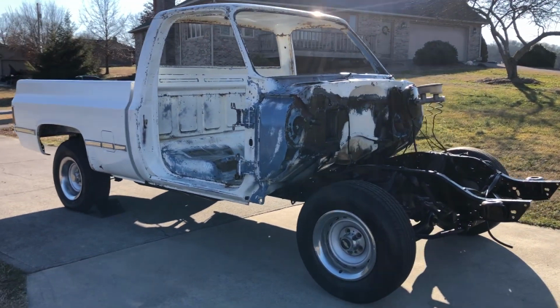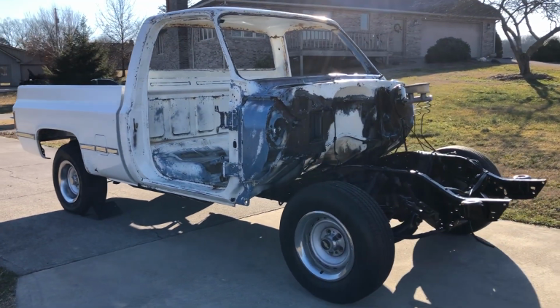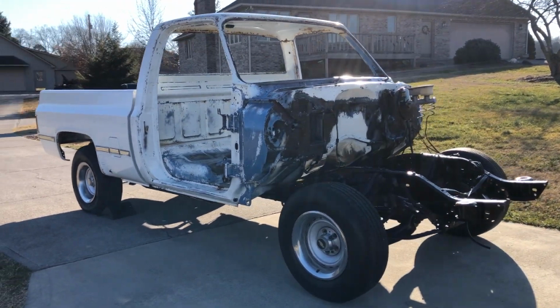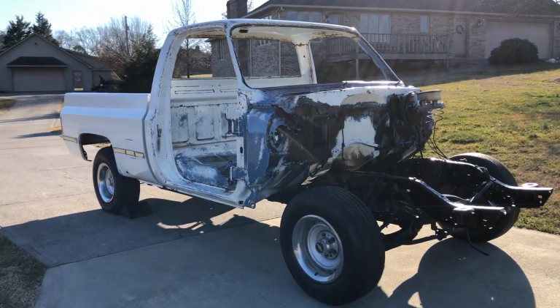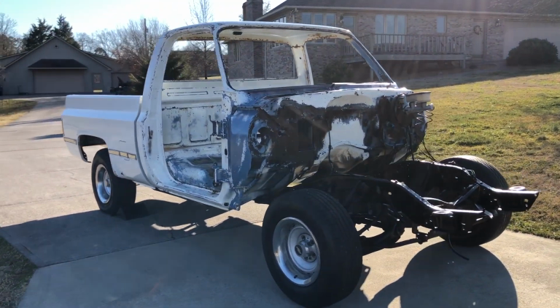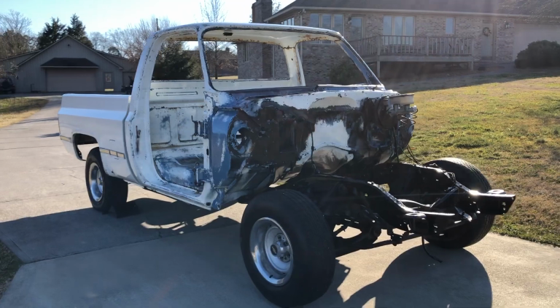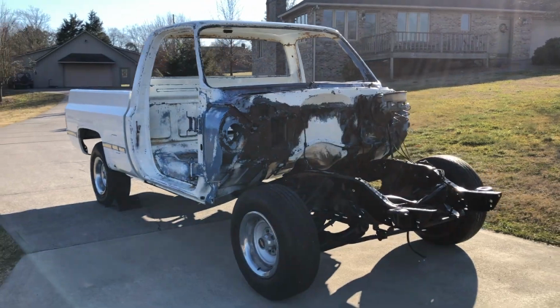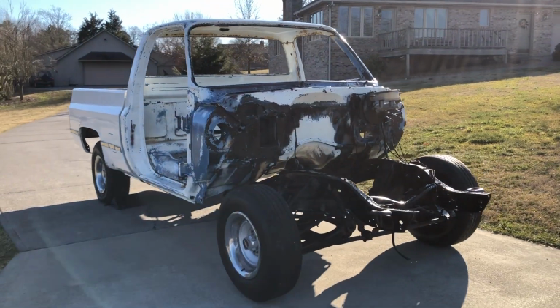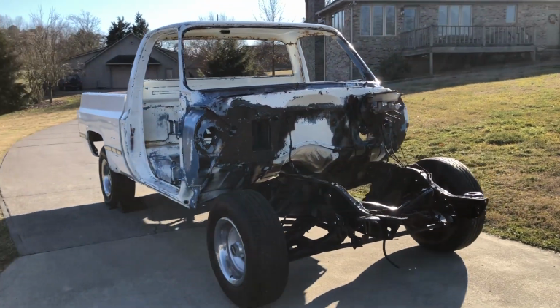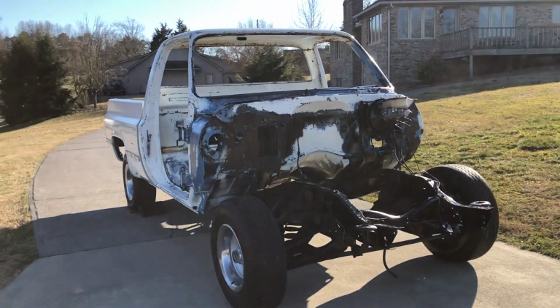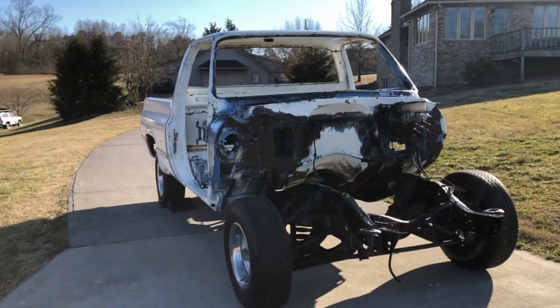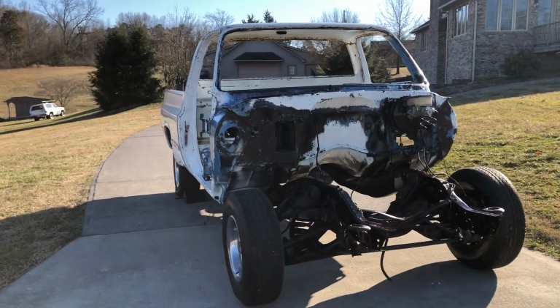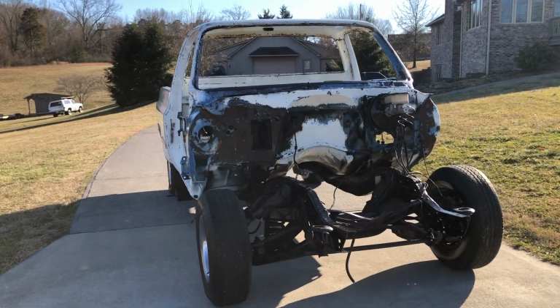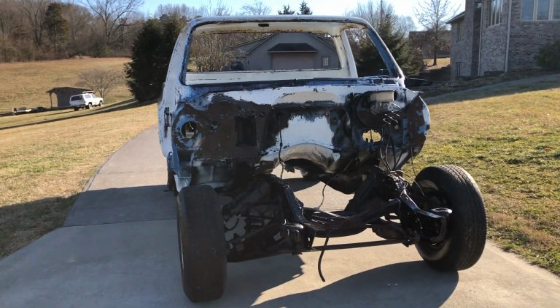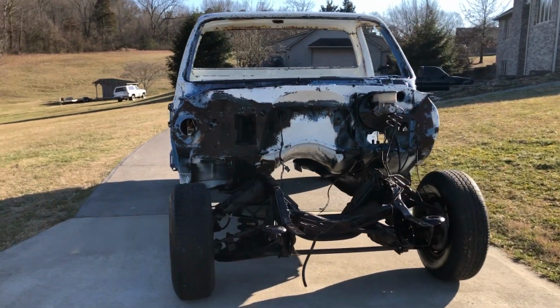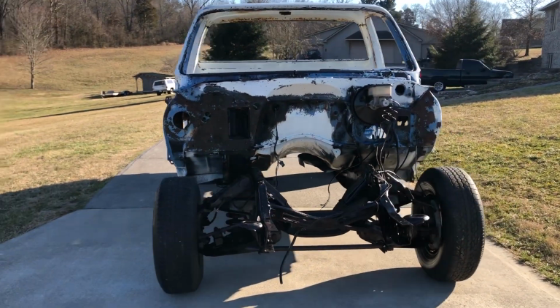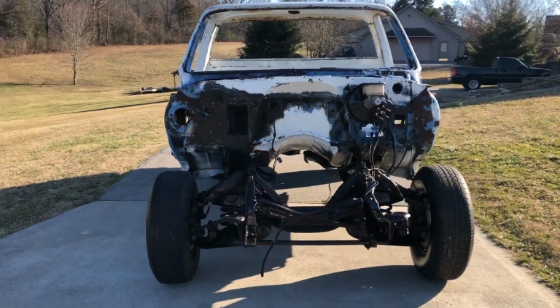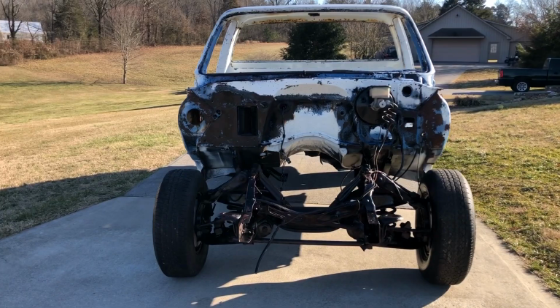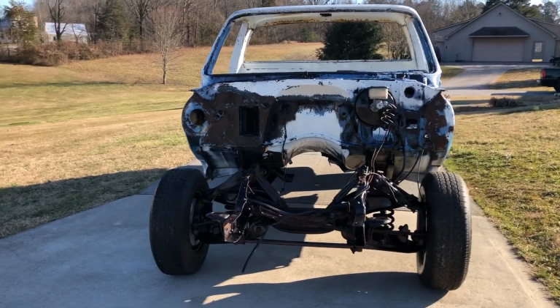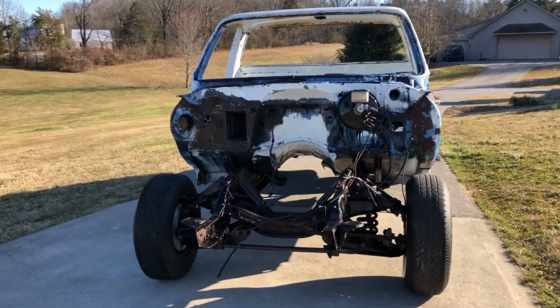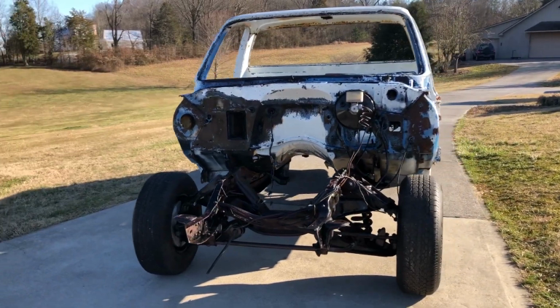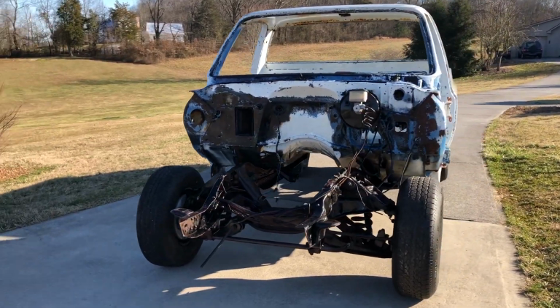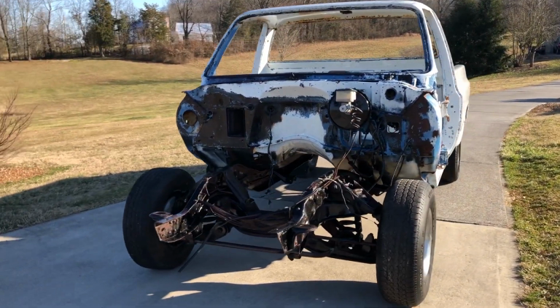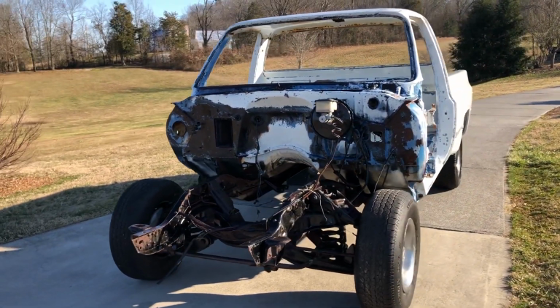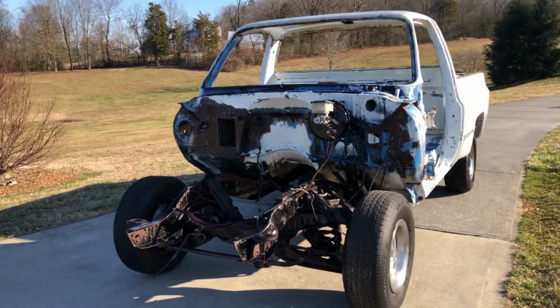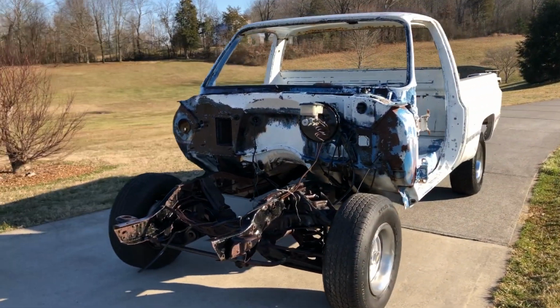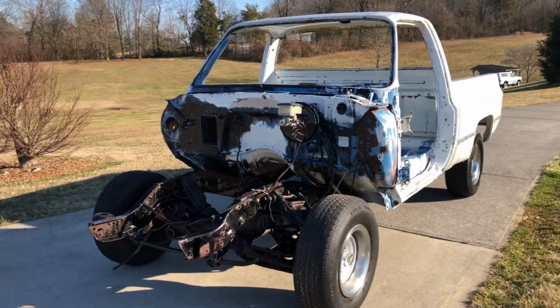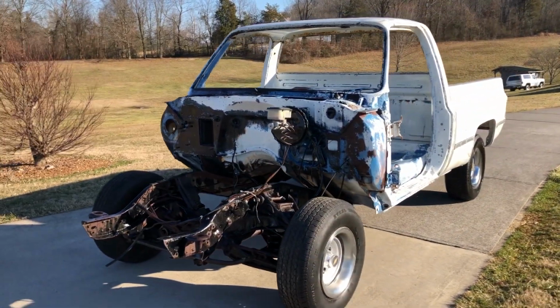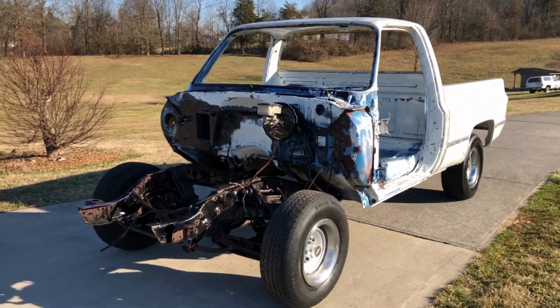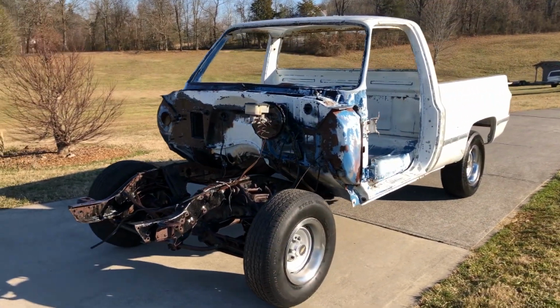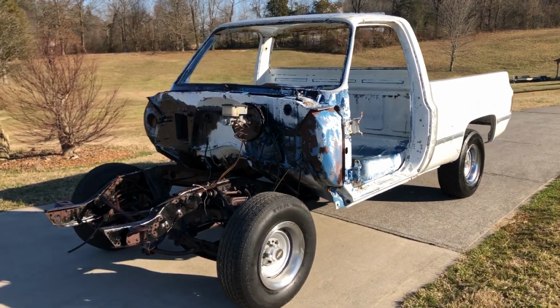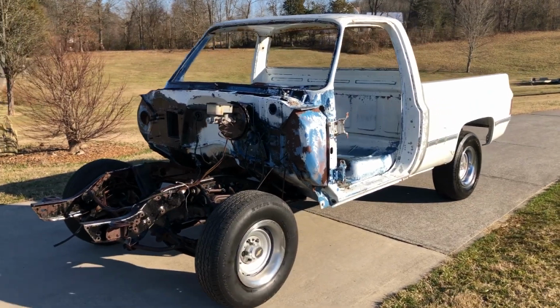The VIN number on the cab does match the VIN number on the frame, which also matches my Tennessee title that I have, and that's in my business name. So it does have a good clear Tennessee title.